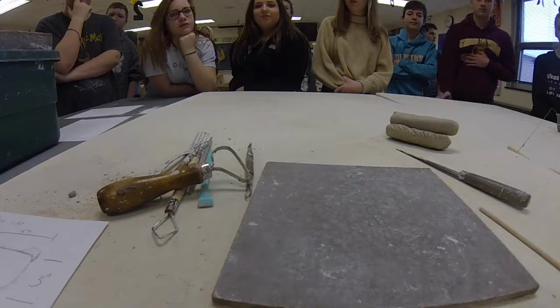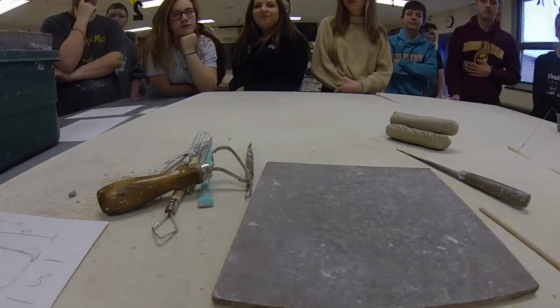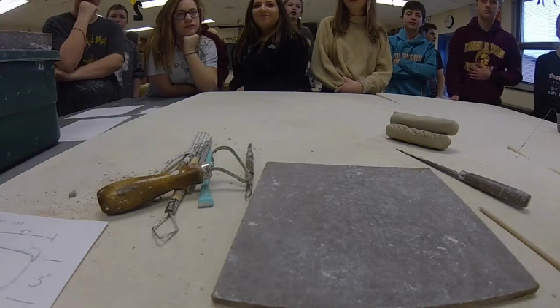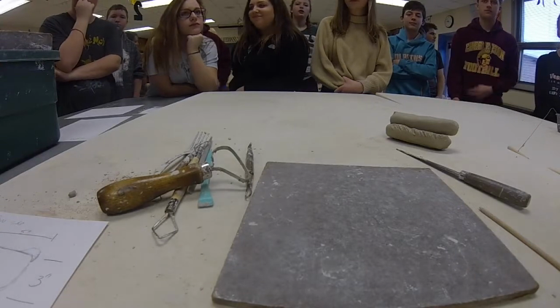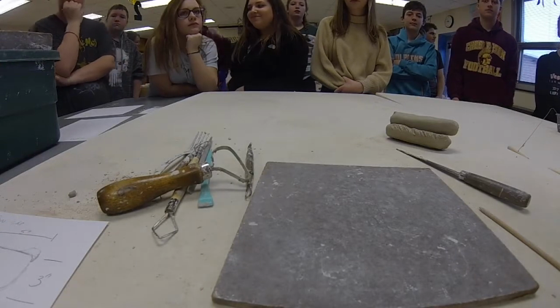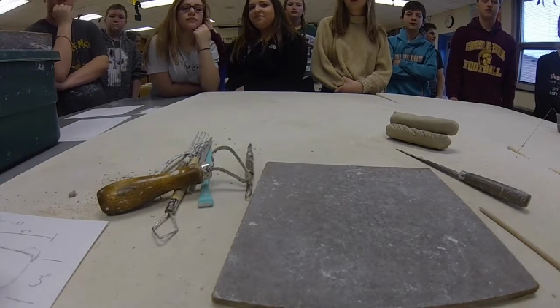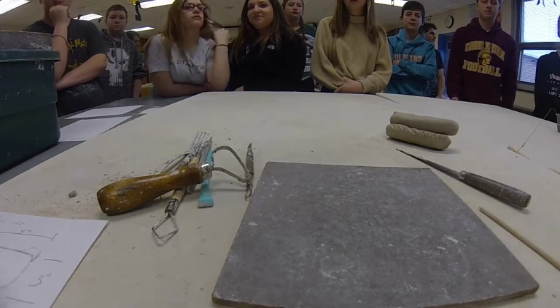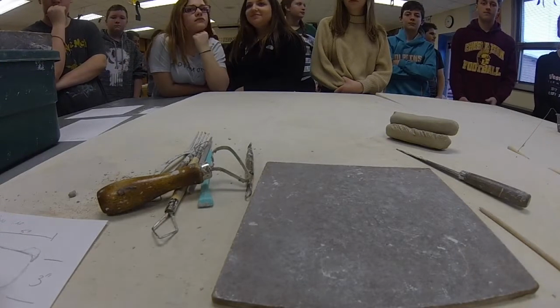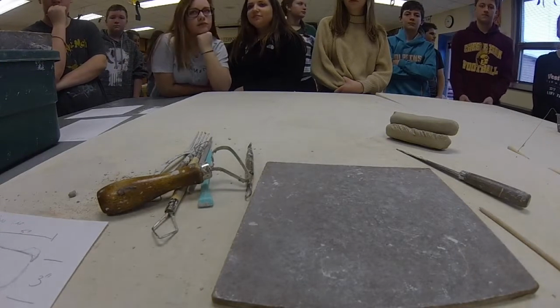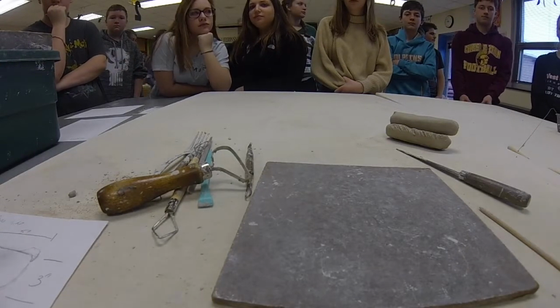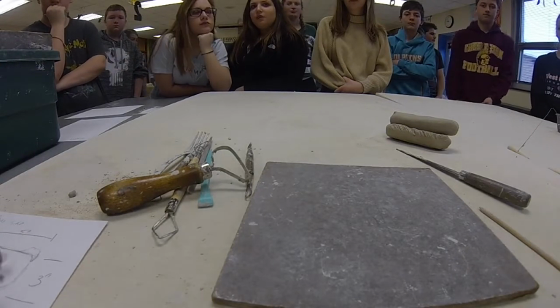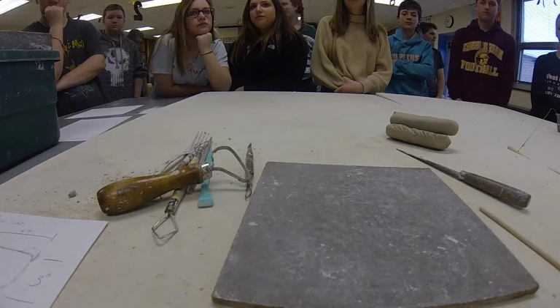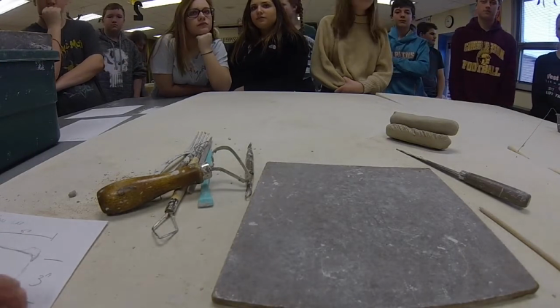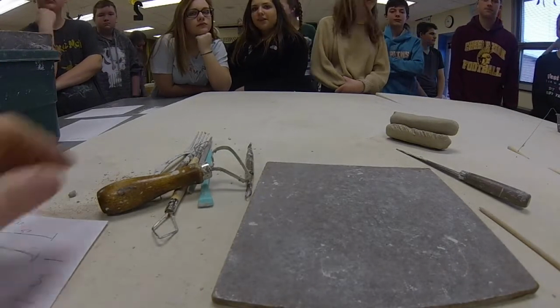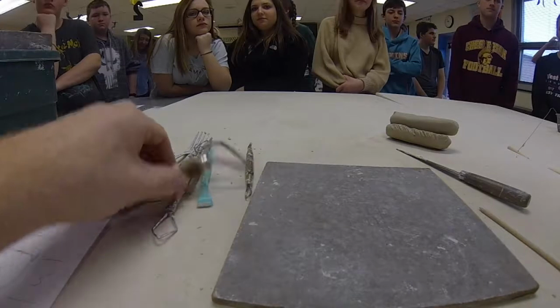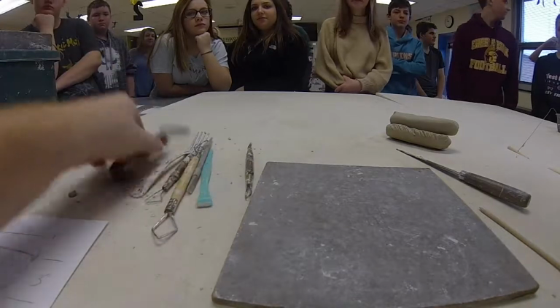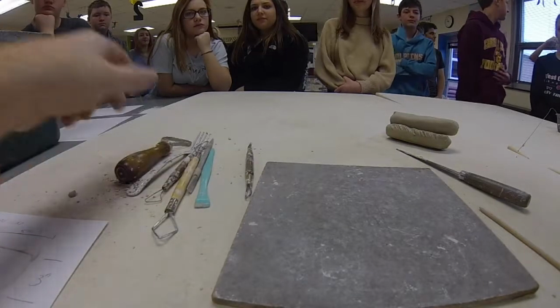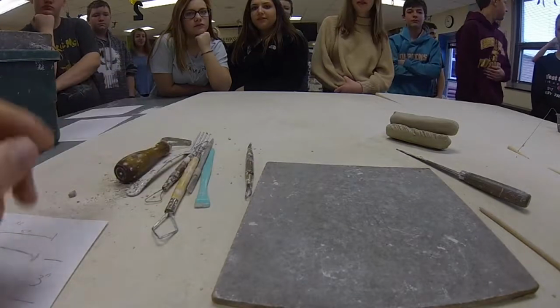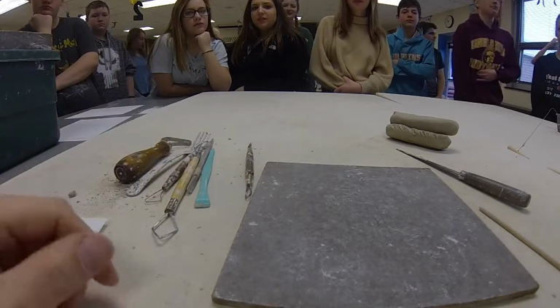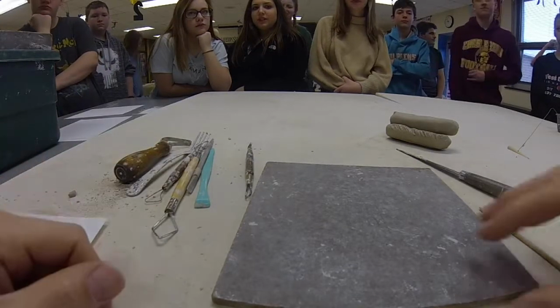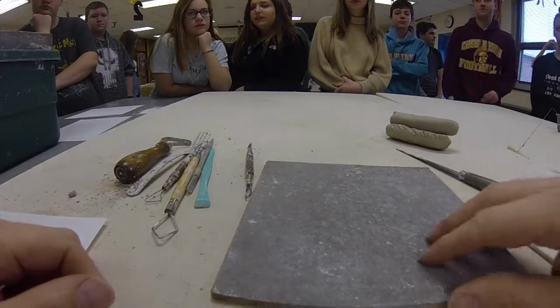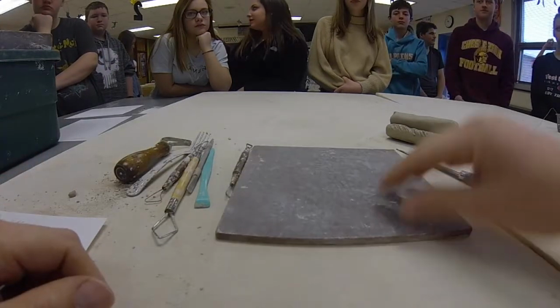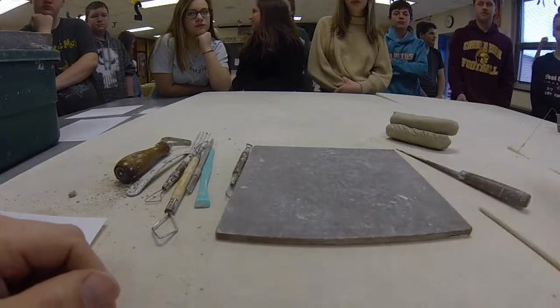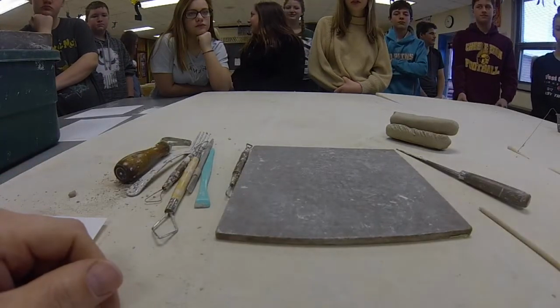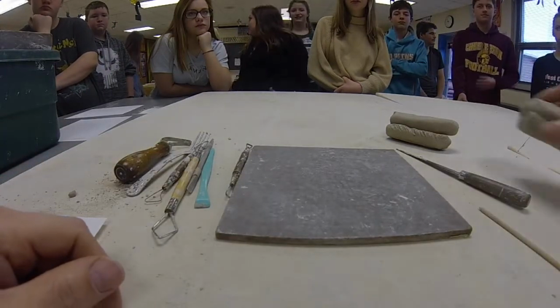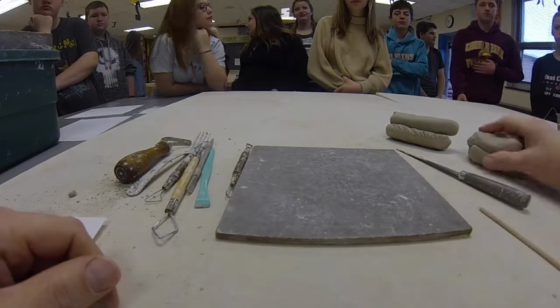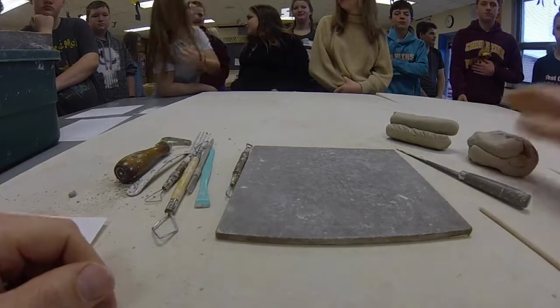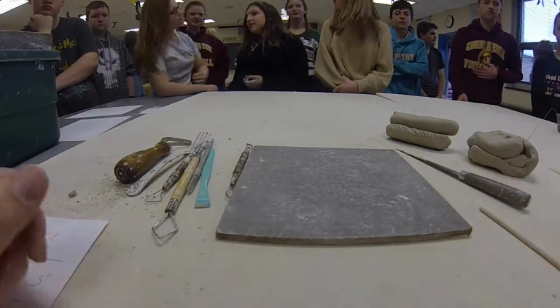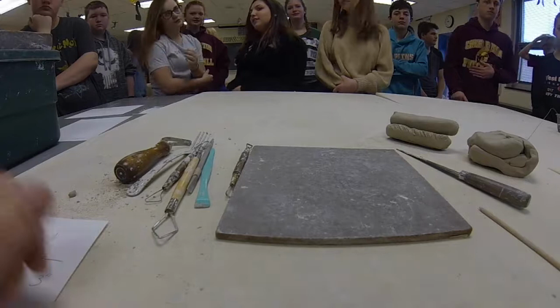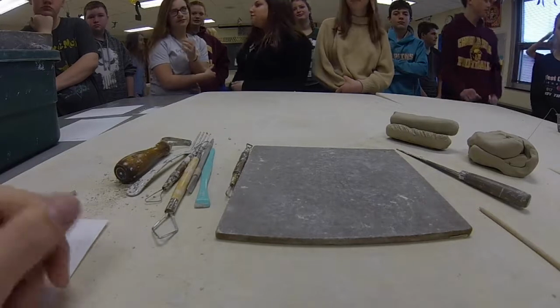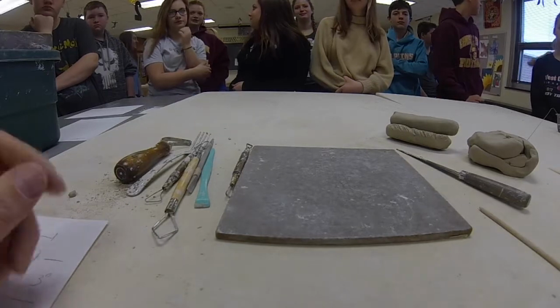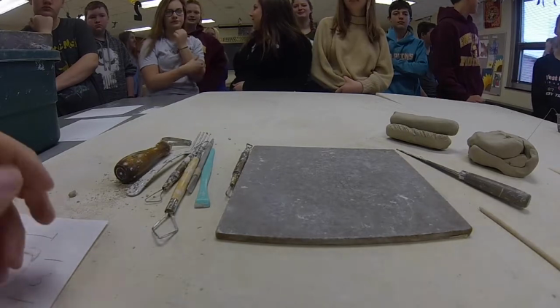Today we're going to talk about the clay construction aspect of a project and we're going to go over the tools that we're going to use and talk a little bit about the construction methods and some vocabulary terms.